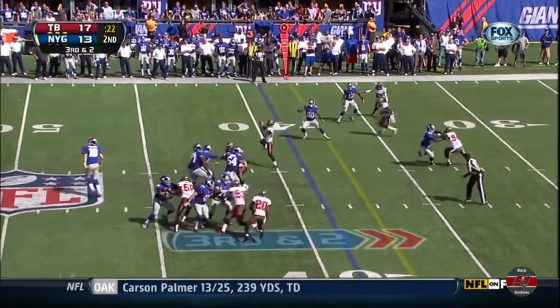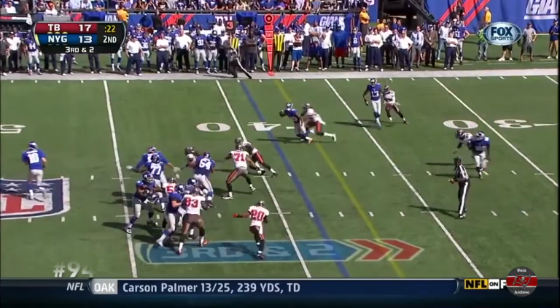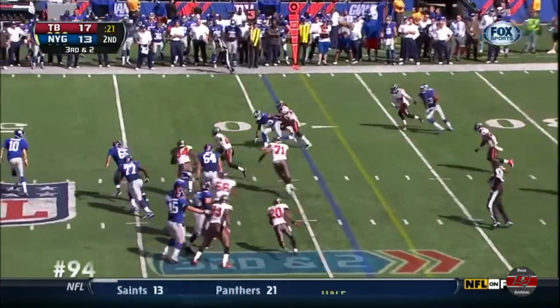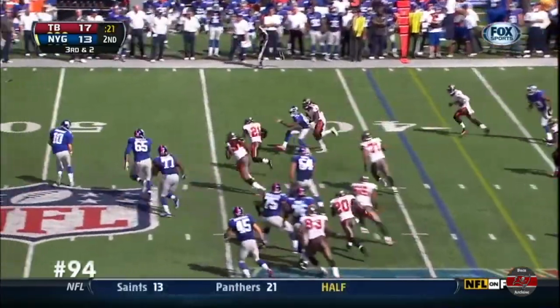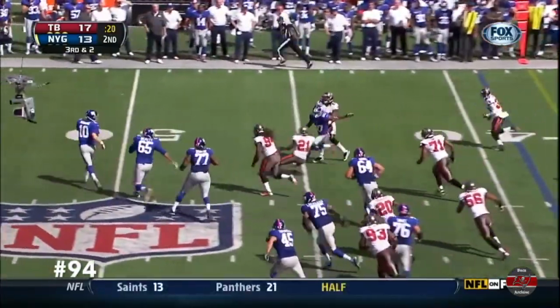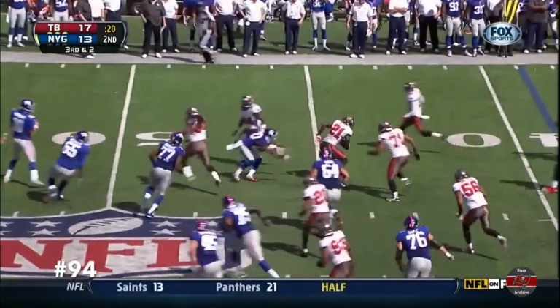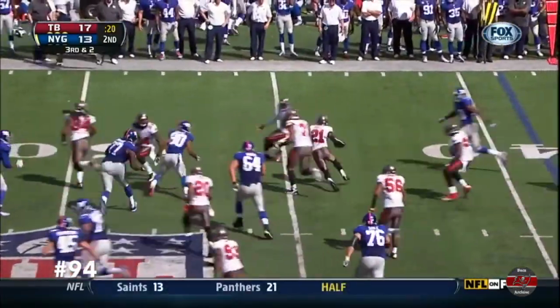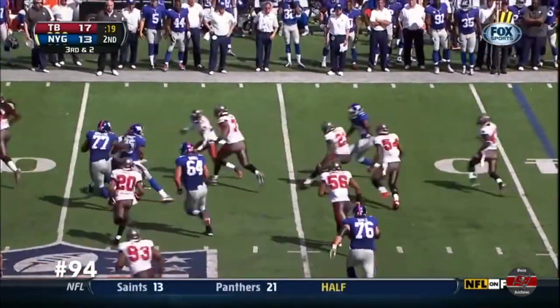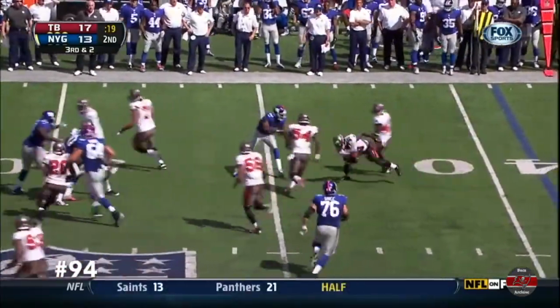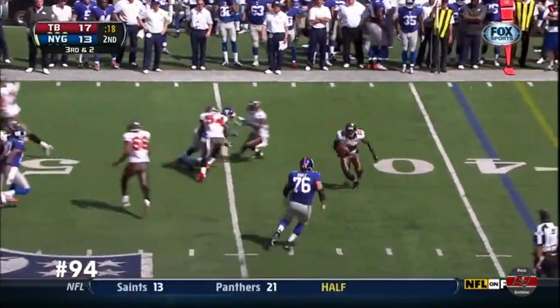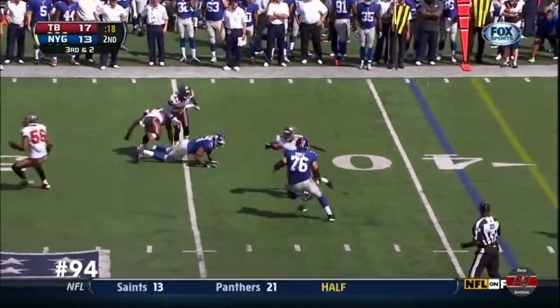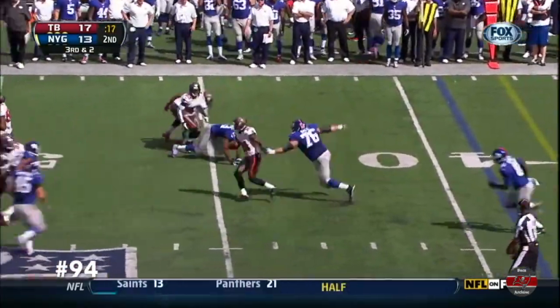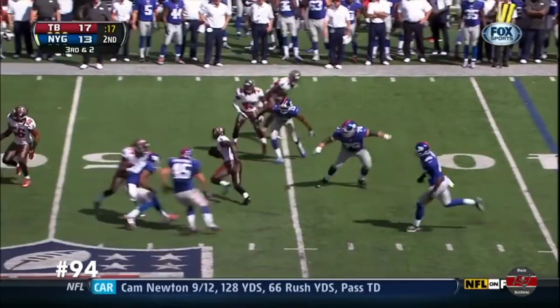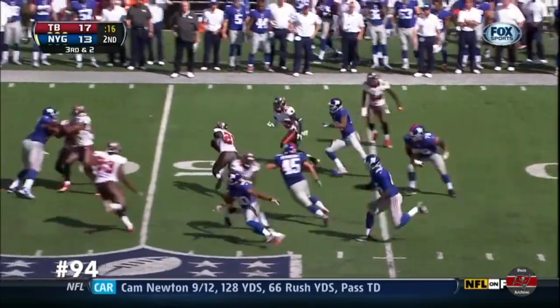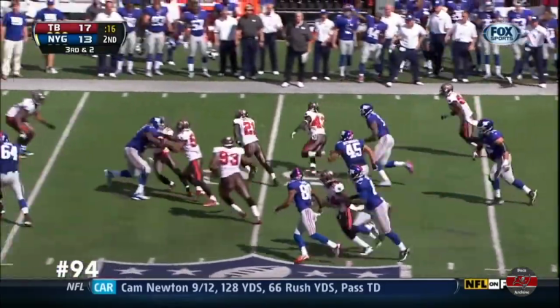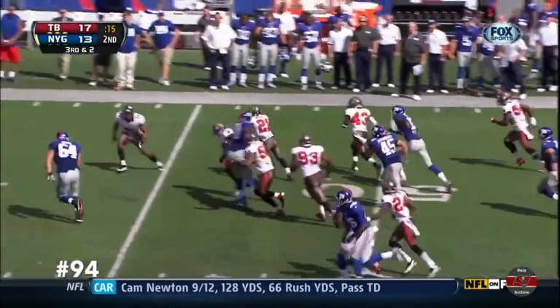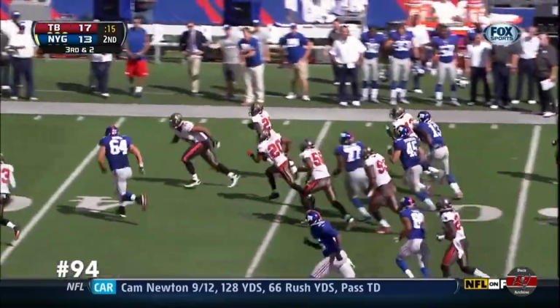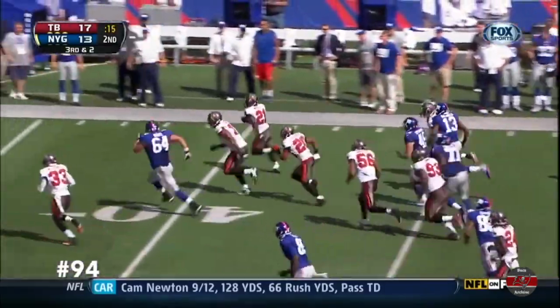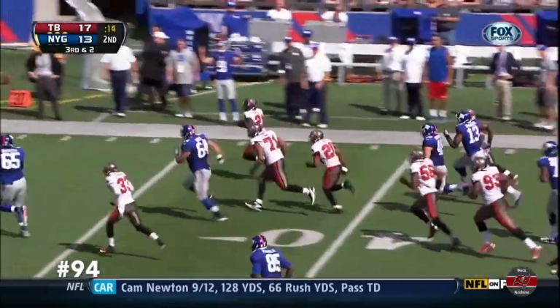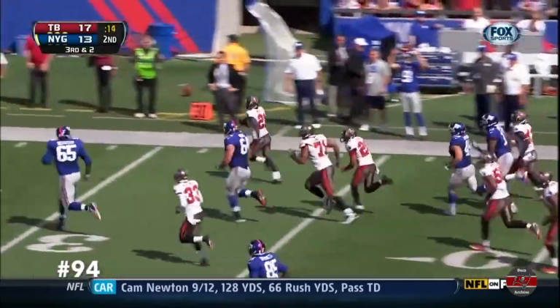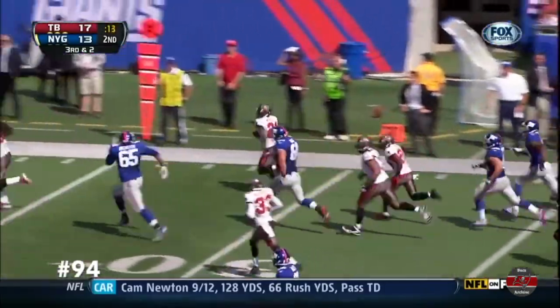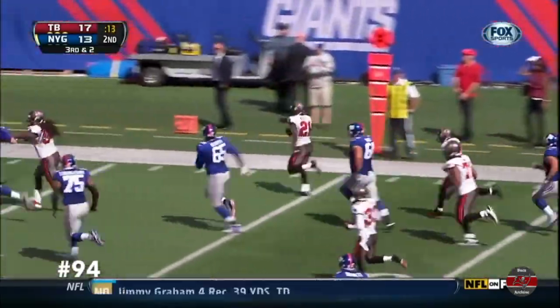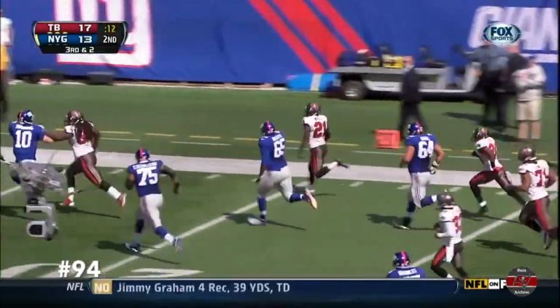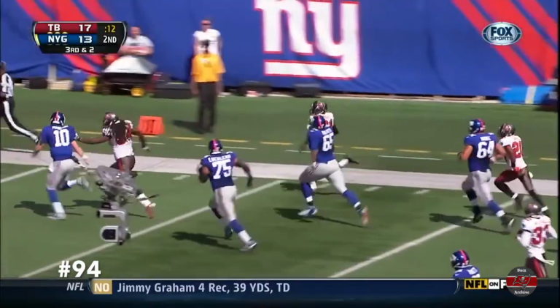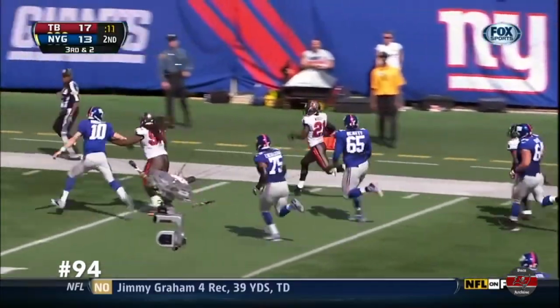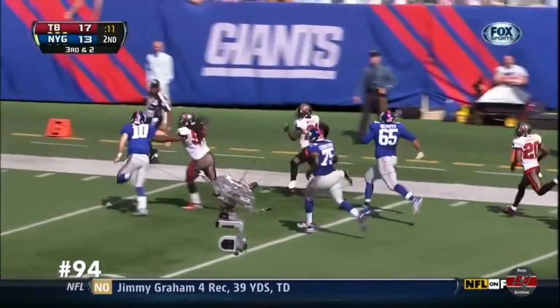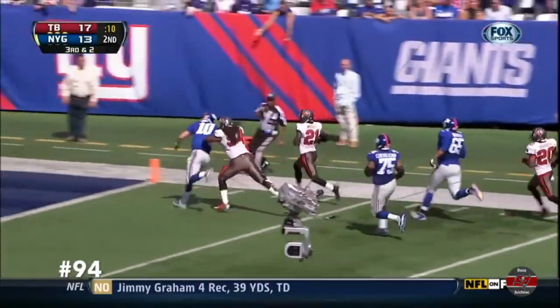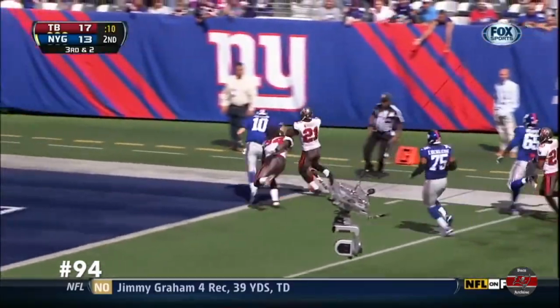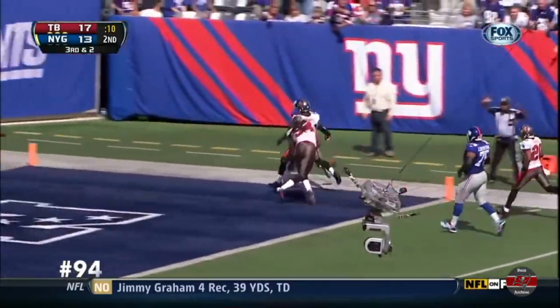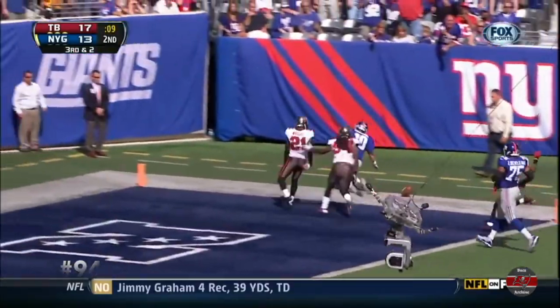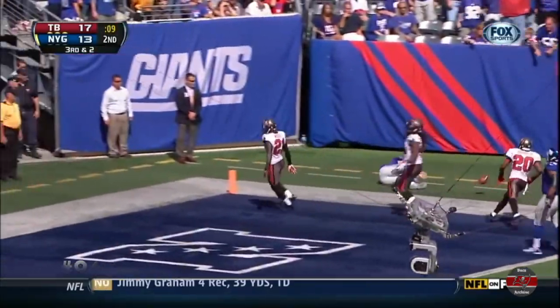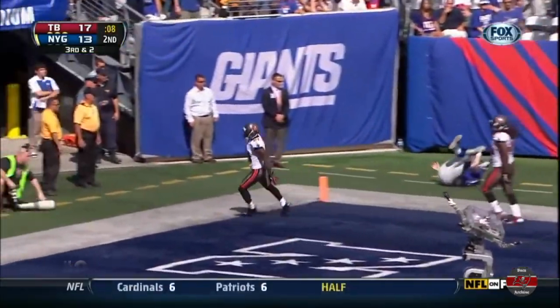That one's picked. Intercepted by Eric Wright, the free agent pickup. Eric Wright's still going. Wright's got a blocker in front of him. Eli Manning defeated. And he's in for the touchdown.